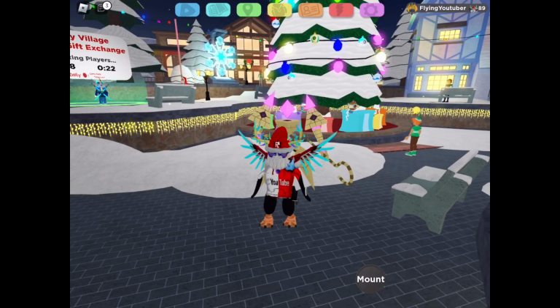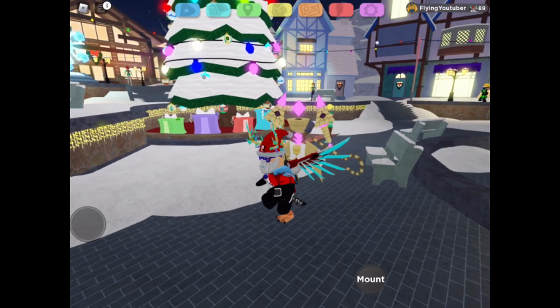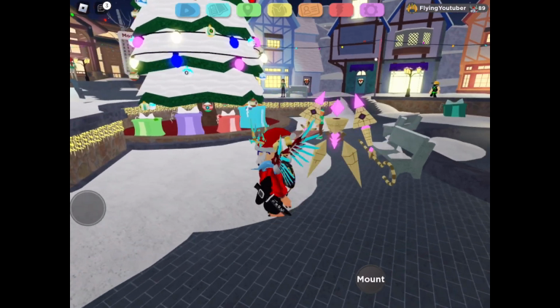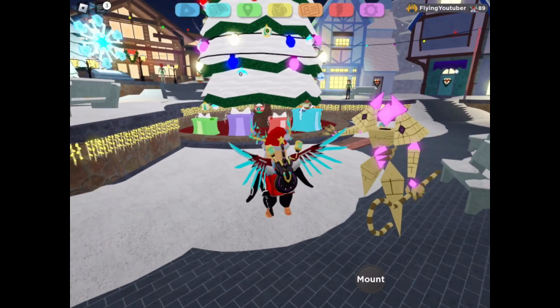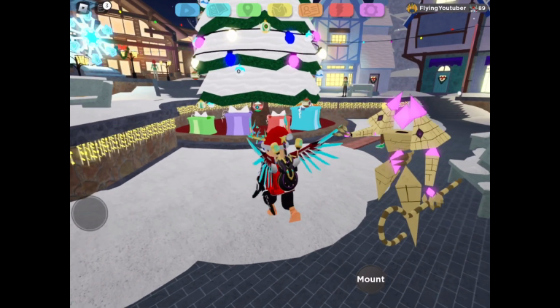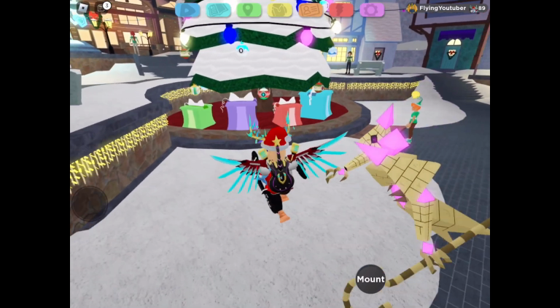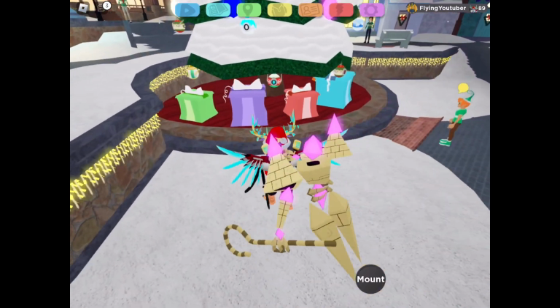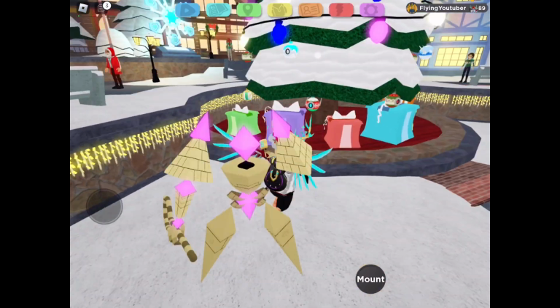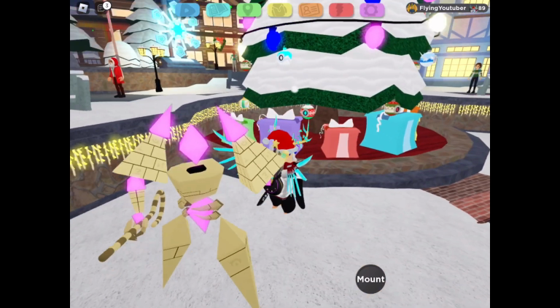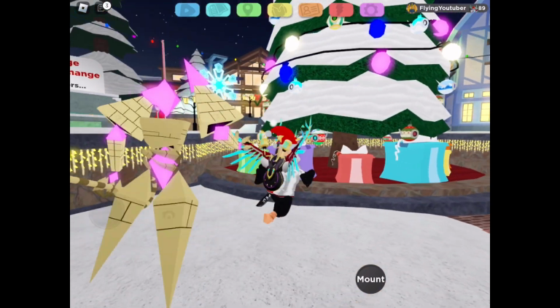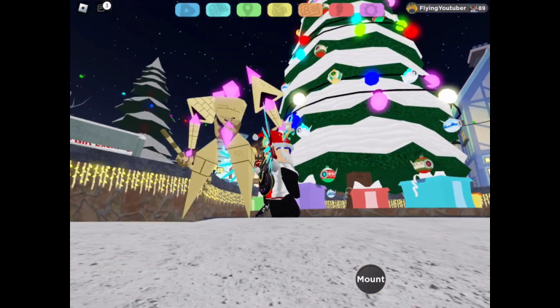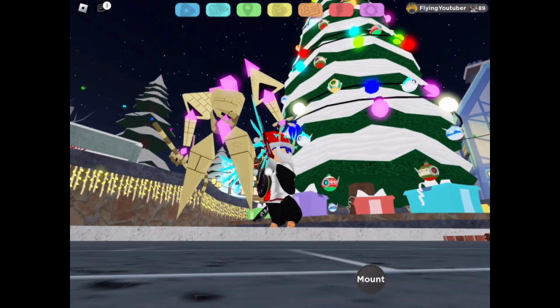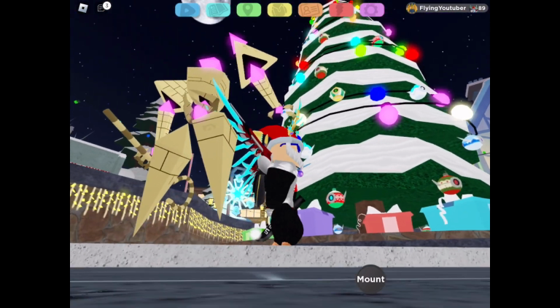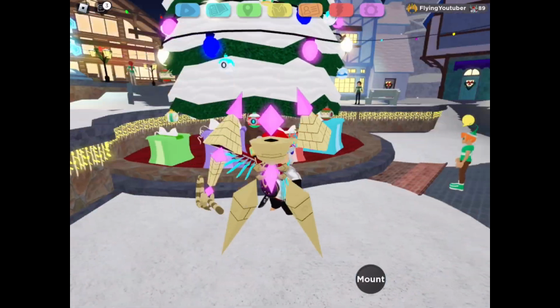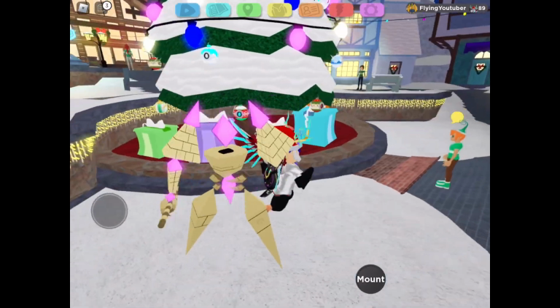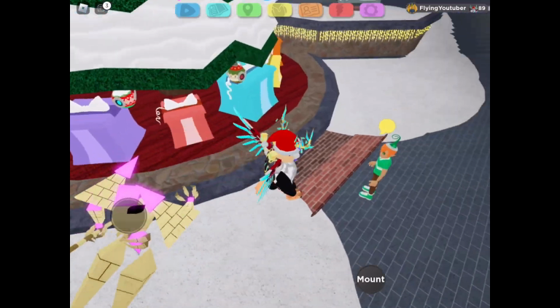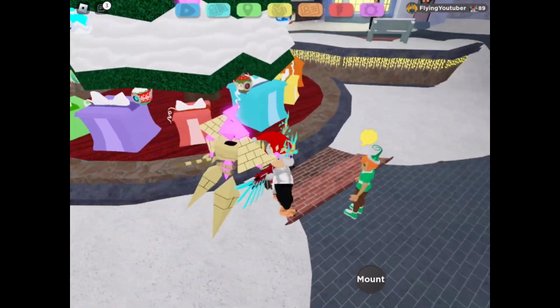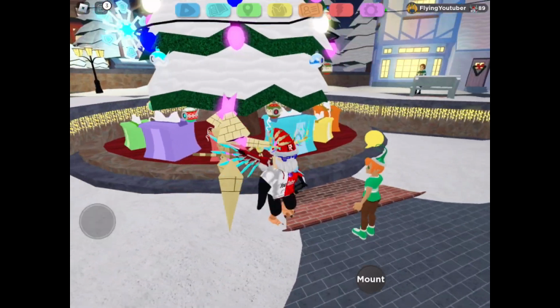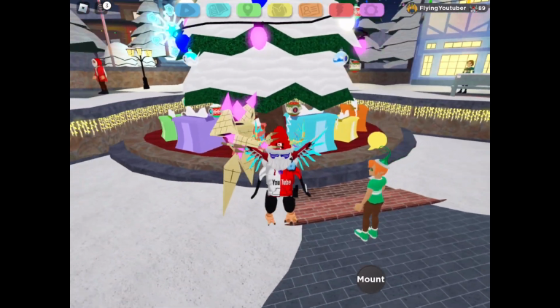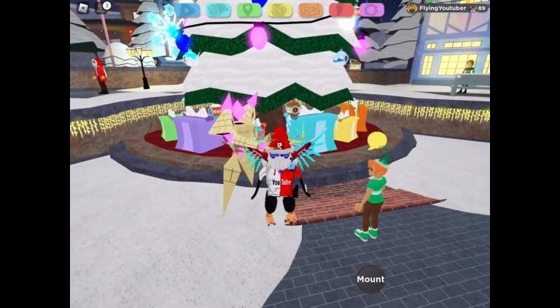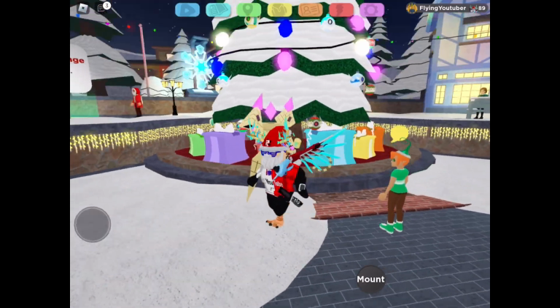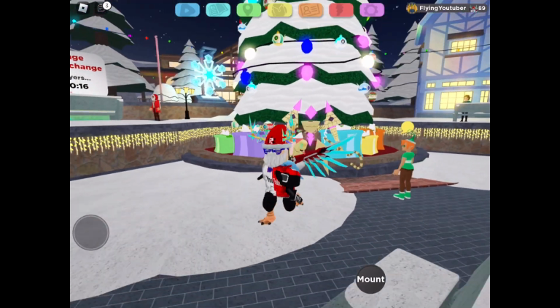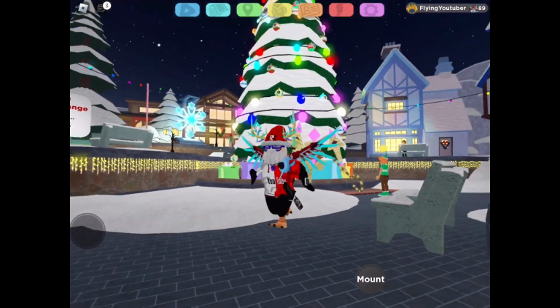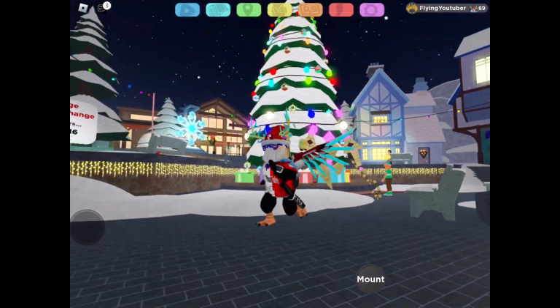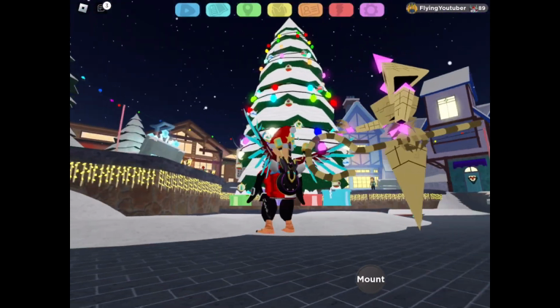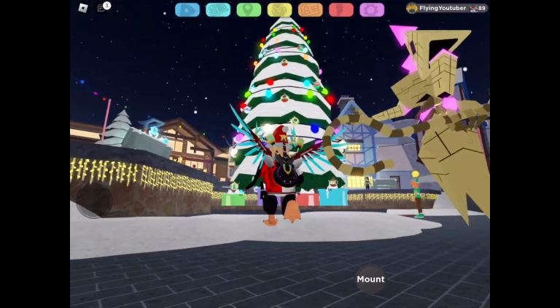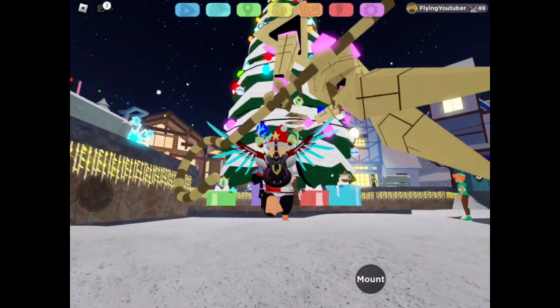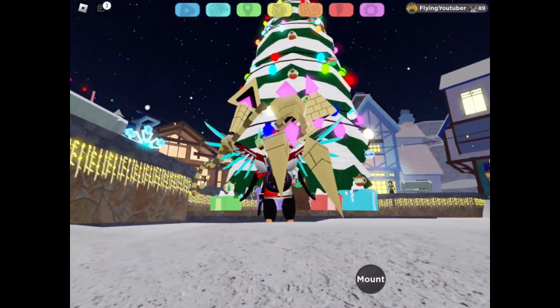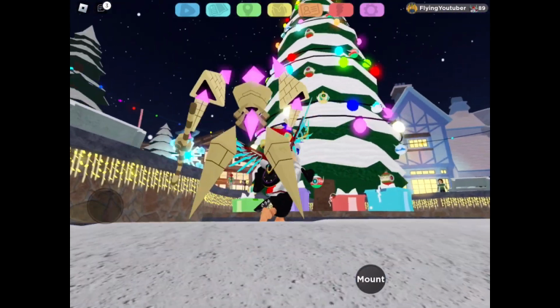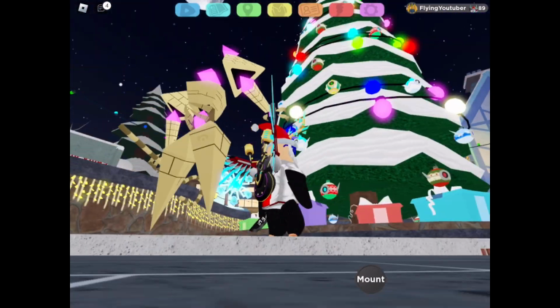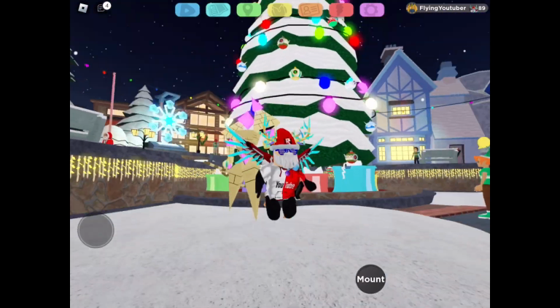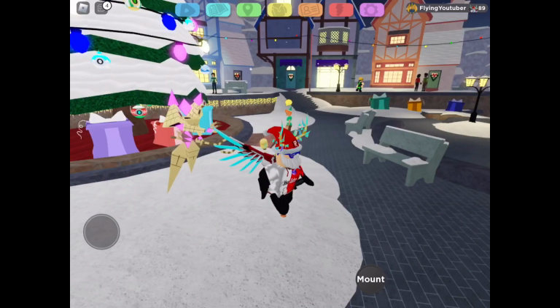The second event quest for the roaming is to get 5 different Scorb patterns on the Christmas tree. Then you've got to talk to Herb with 5 different Scorbs in your party, and you'll see that the Christmas tree has ornaments on it now.